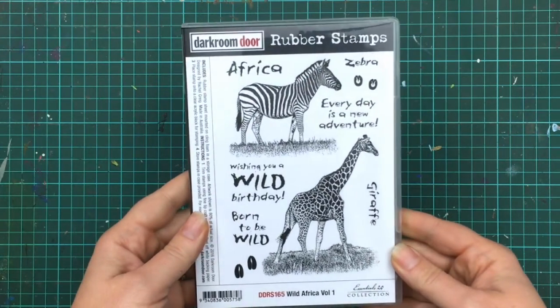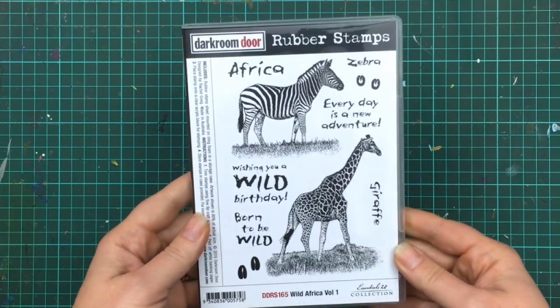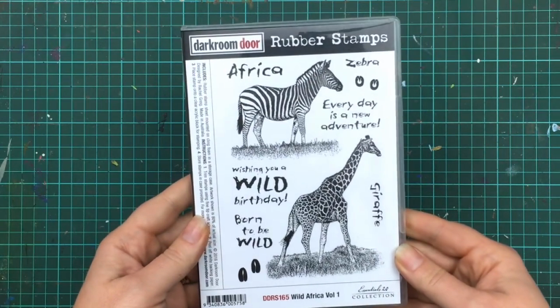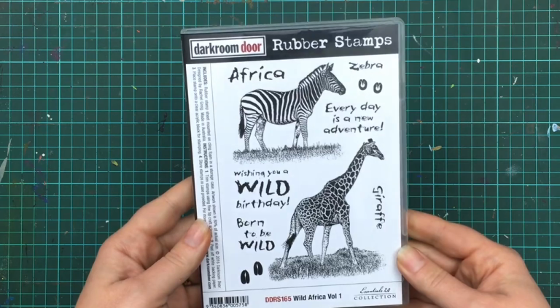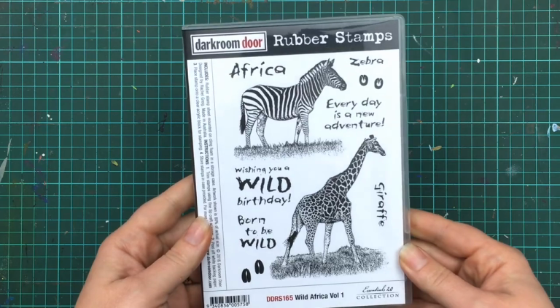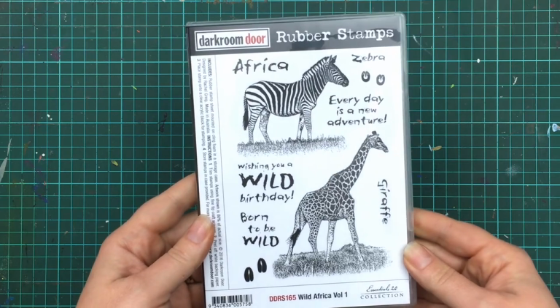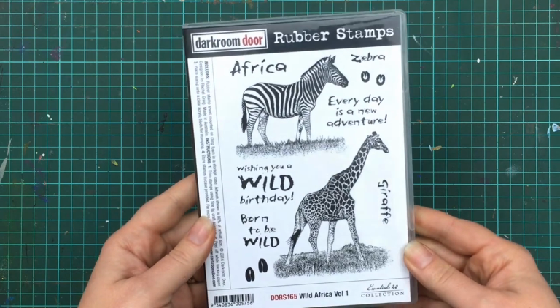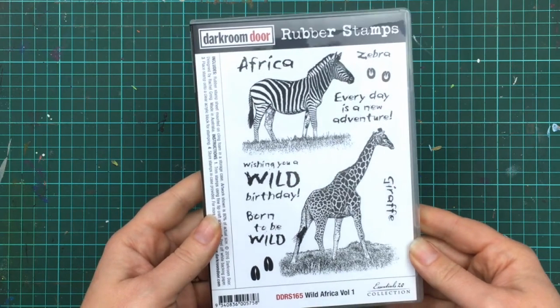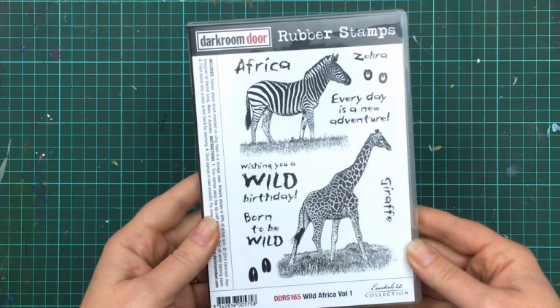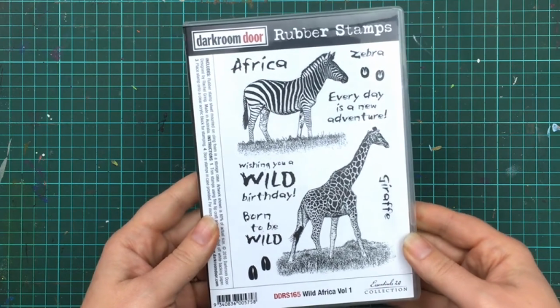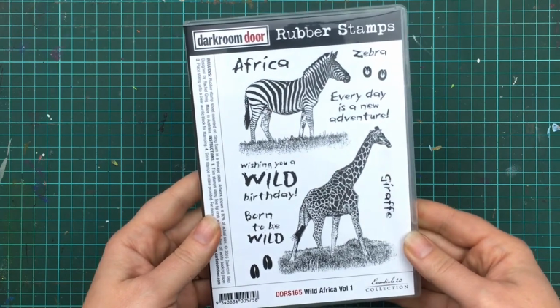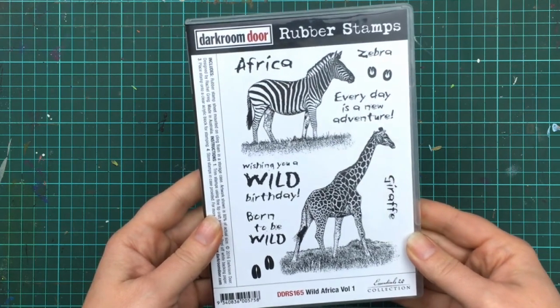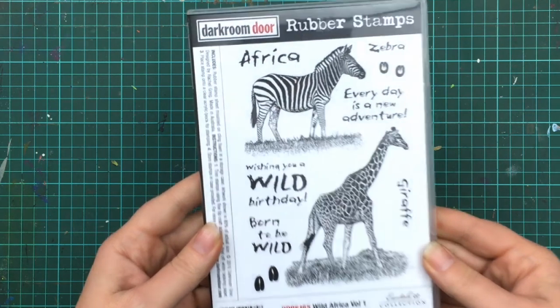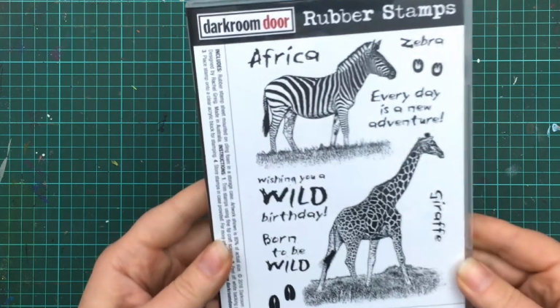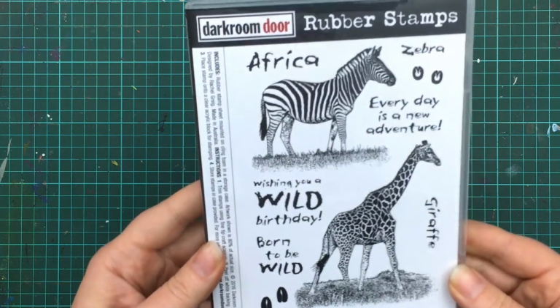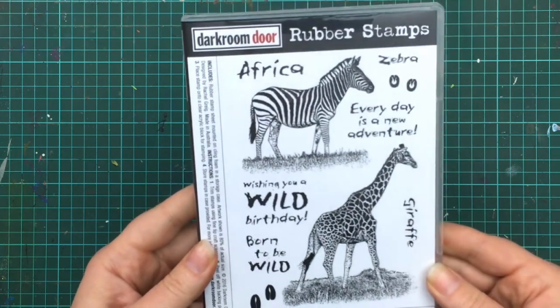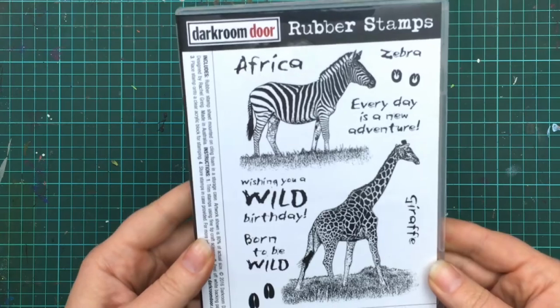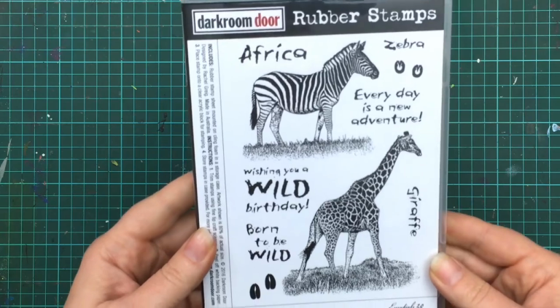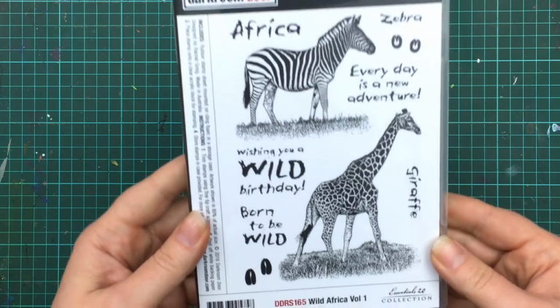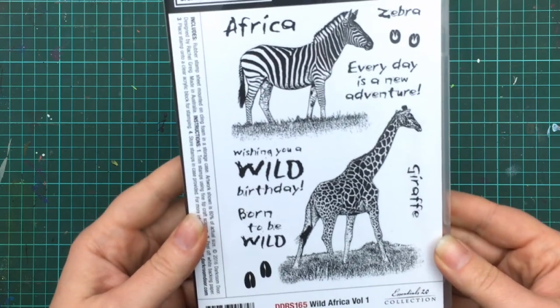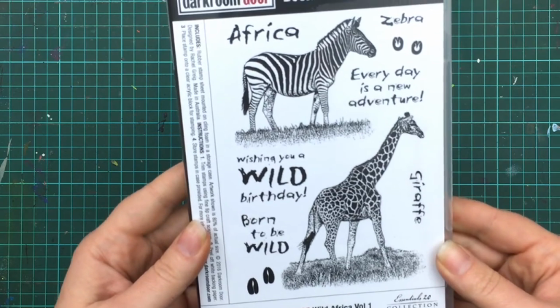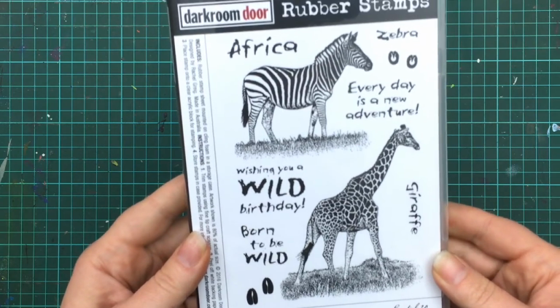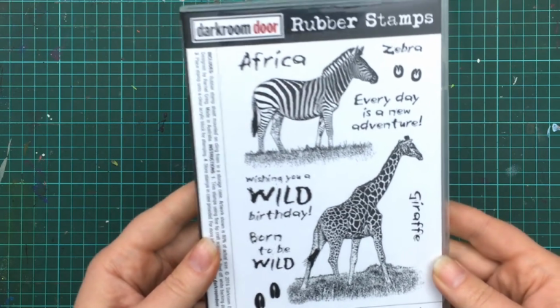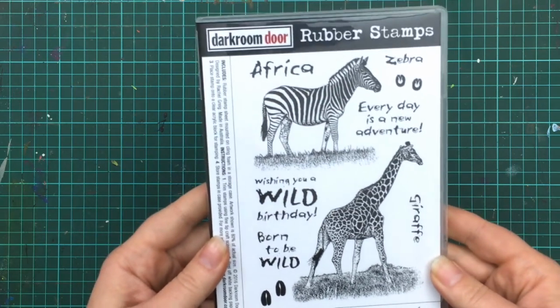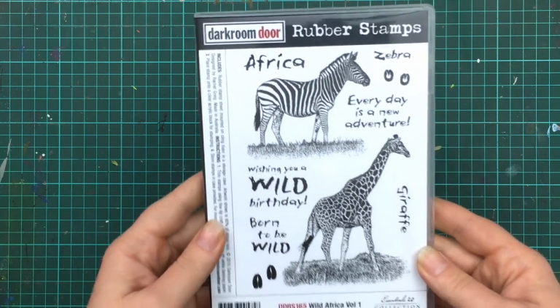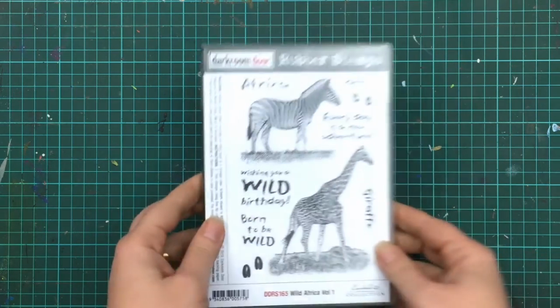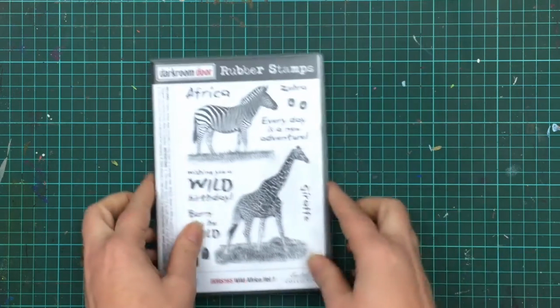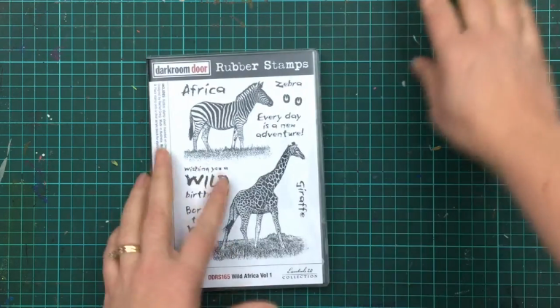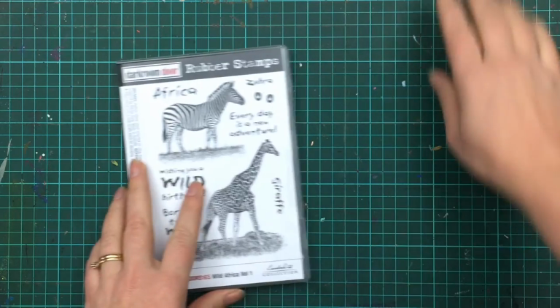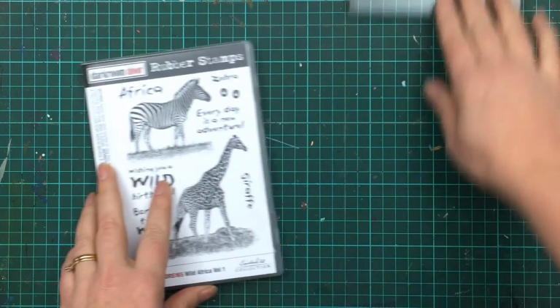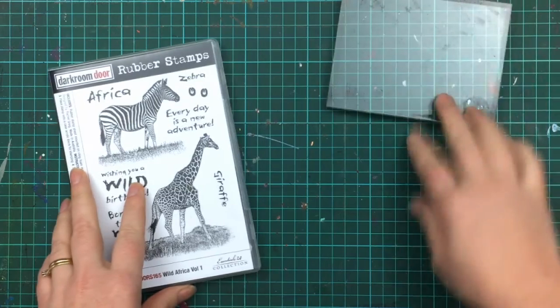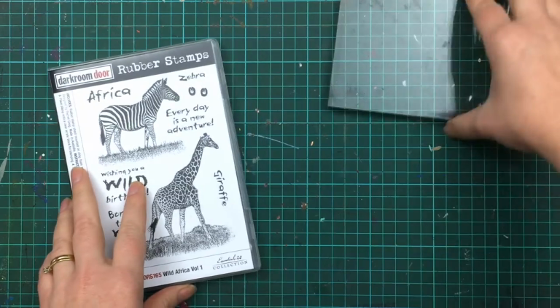But today I just want to concentrate on the Wild Africa Volume 1 set, which includes a large zebra stamp, a large giraffe stamp, along with some sentiments and little footprints from both the zebra and the giraffe.